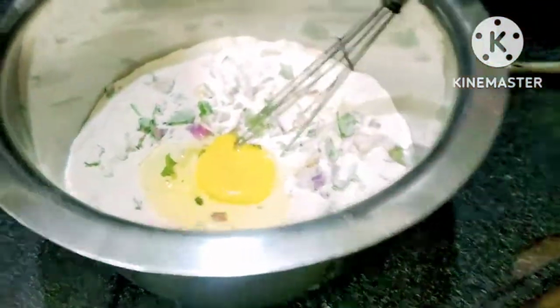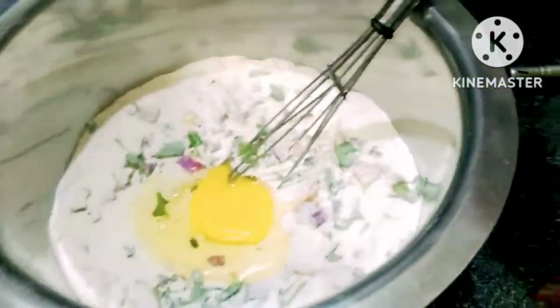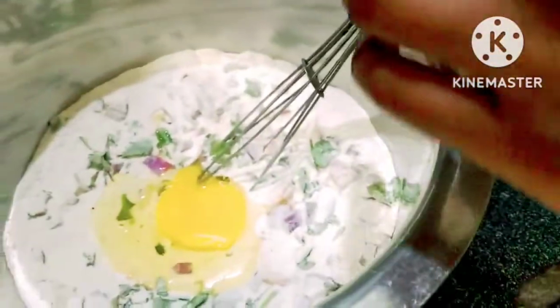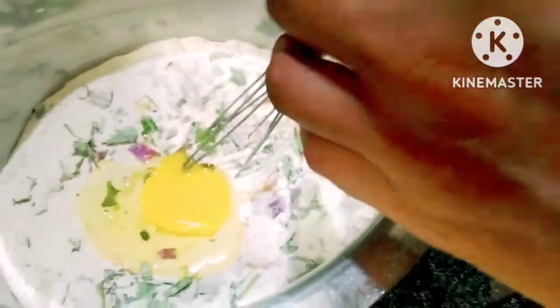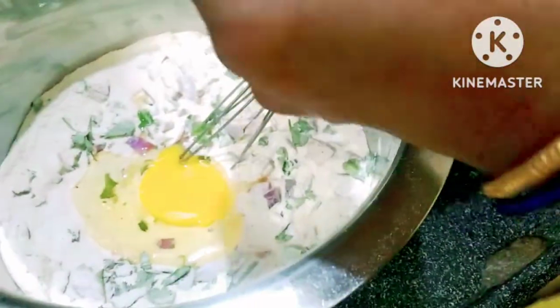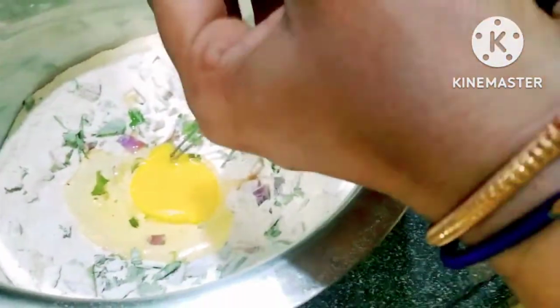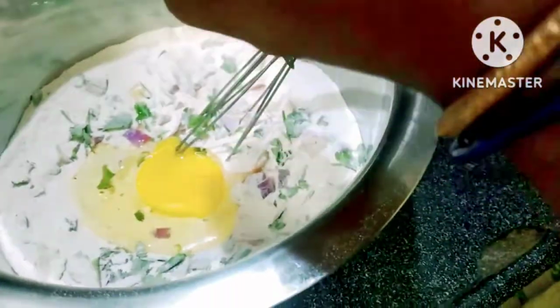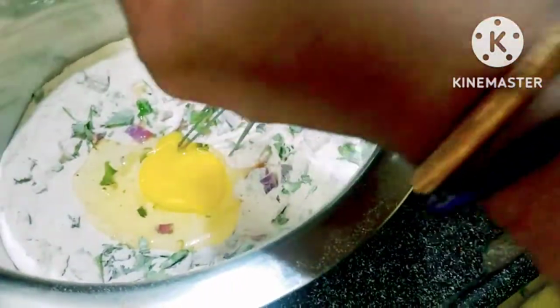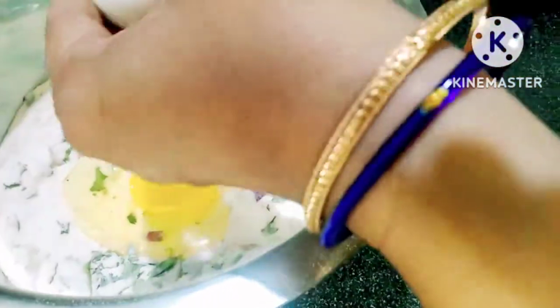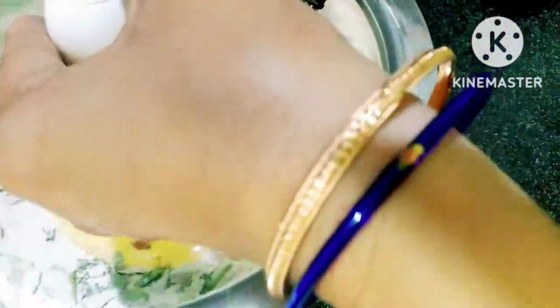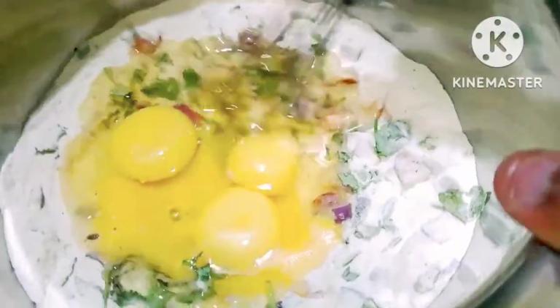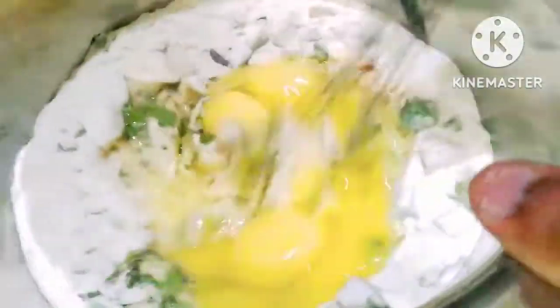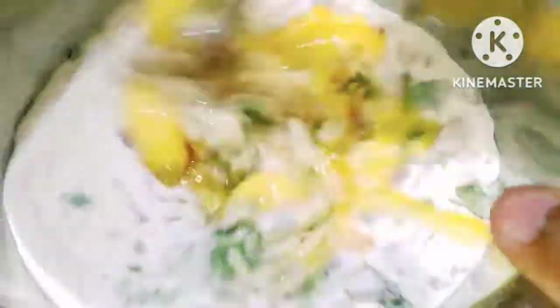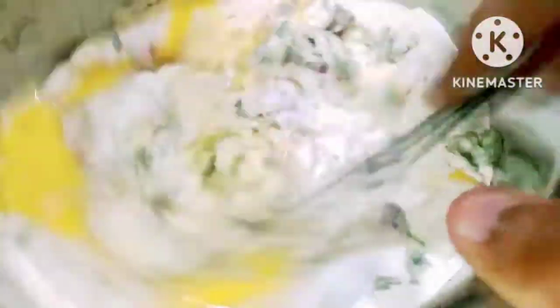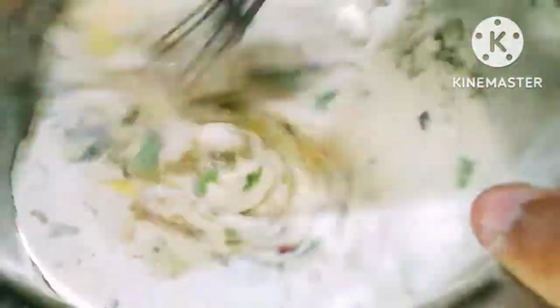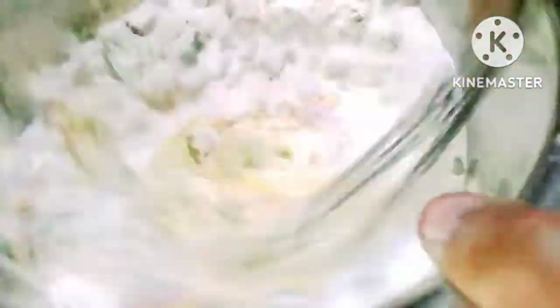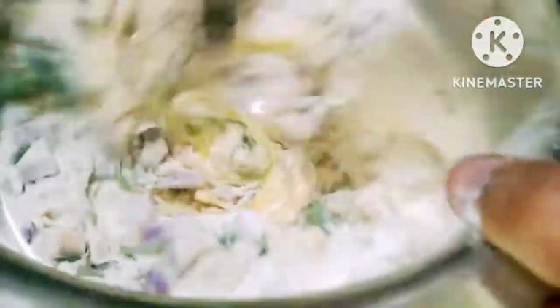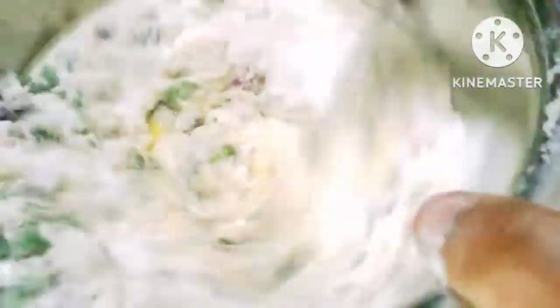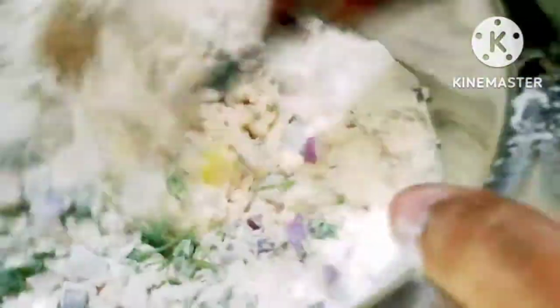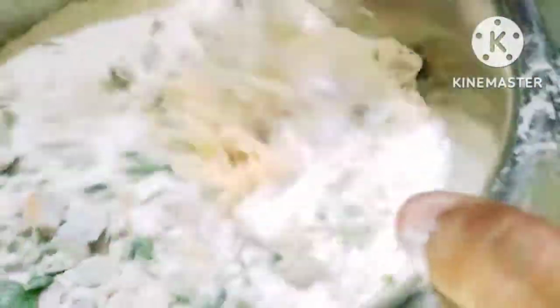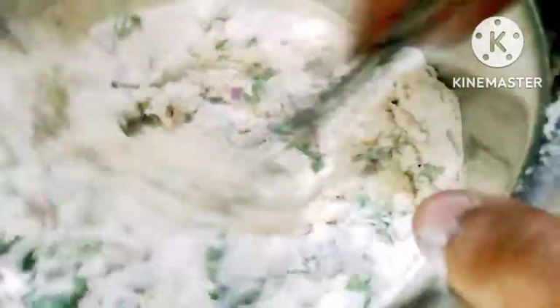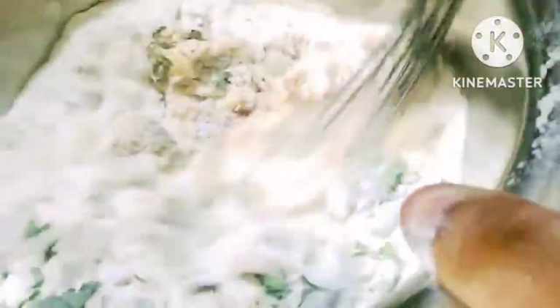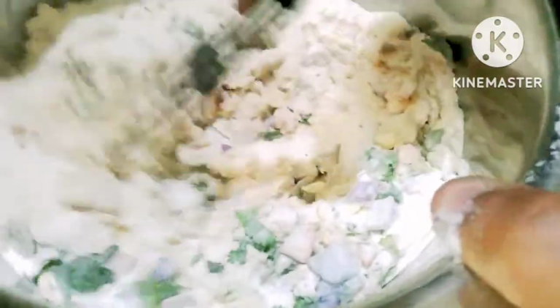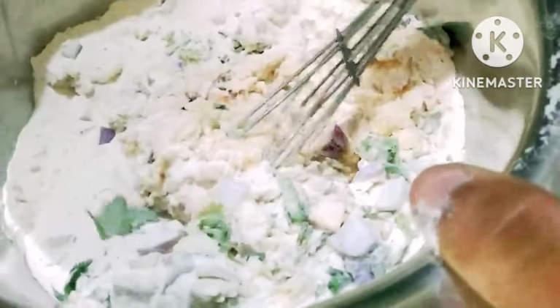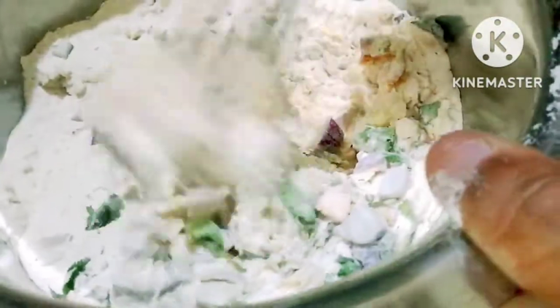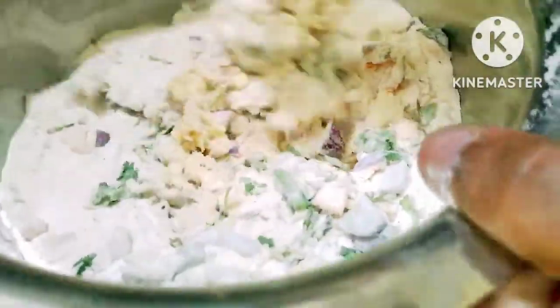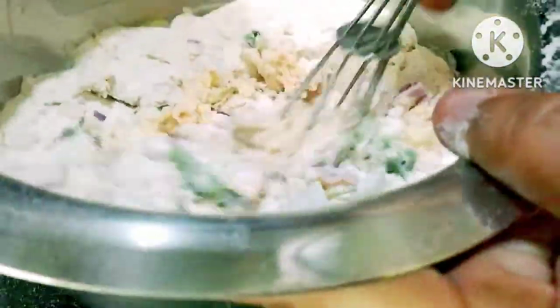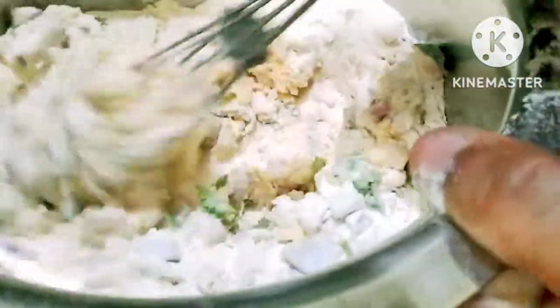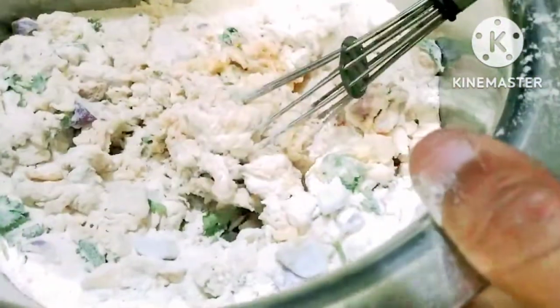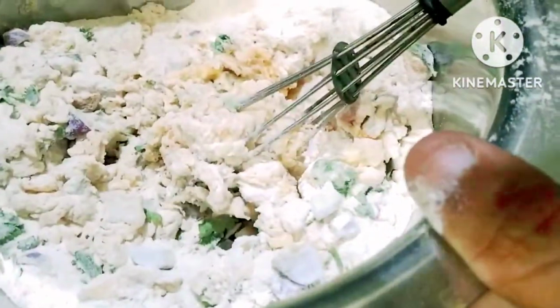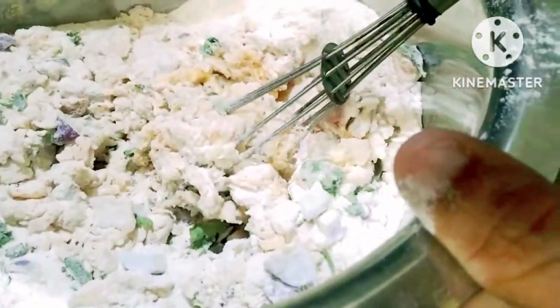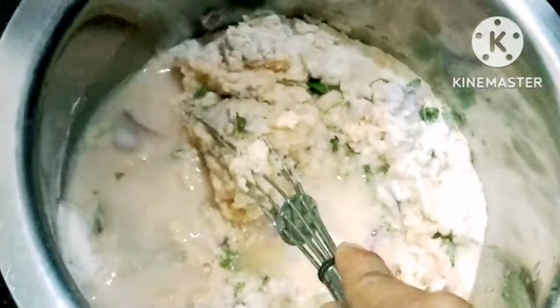I will add some butter and a little extra to this. I will try this normally and get a little butter.